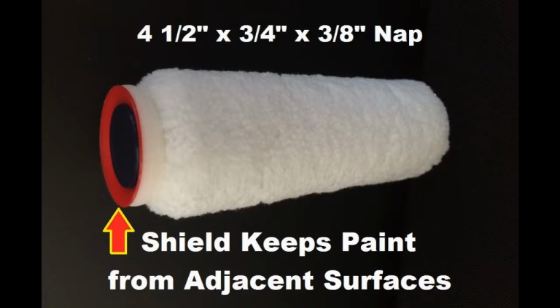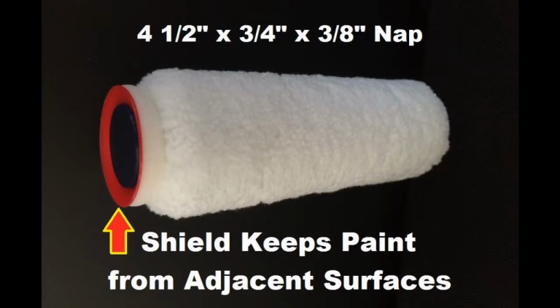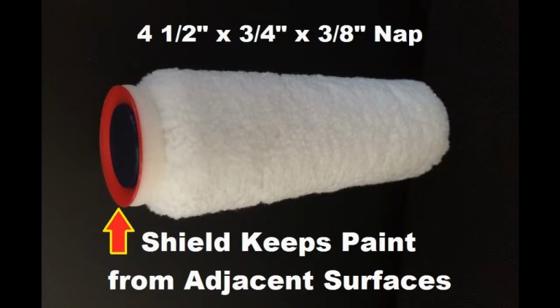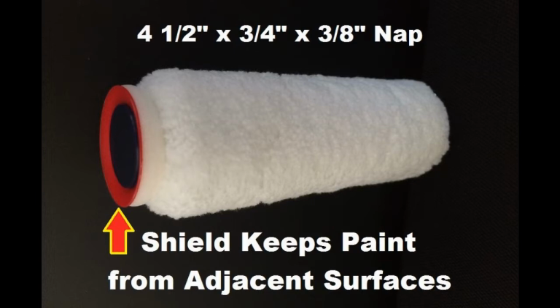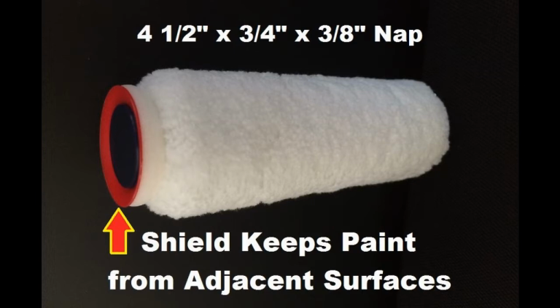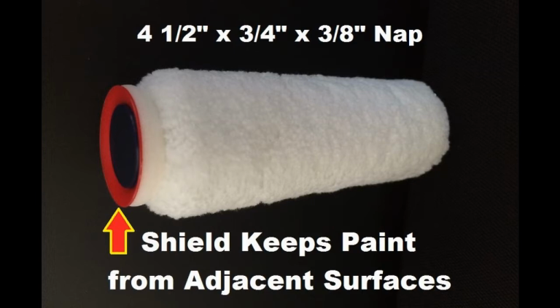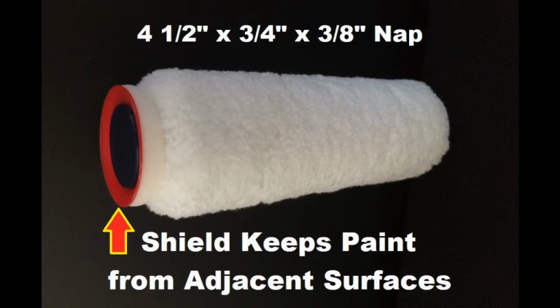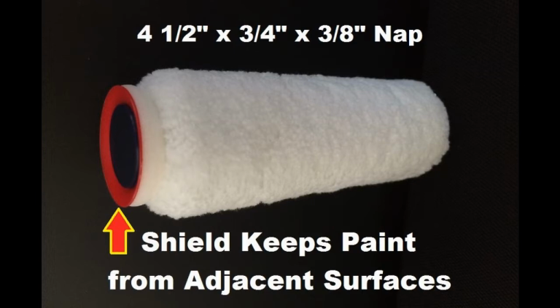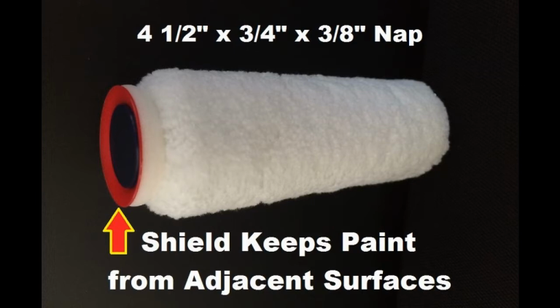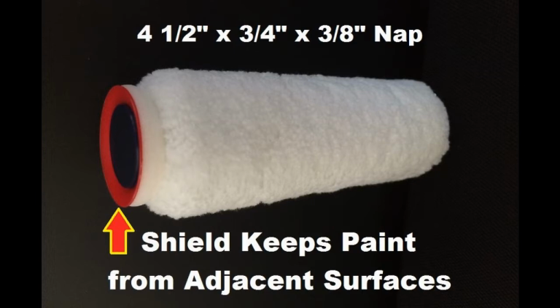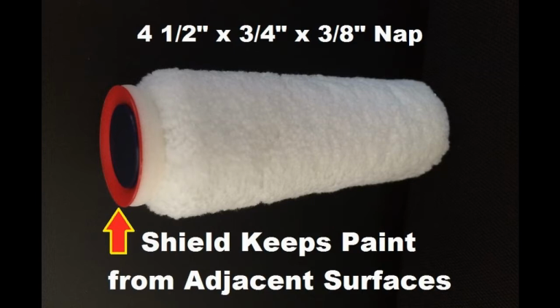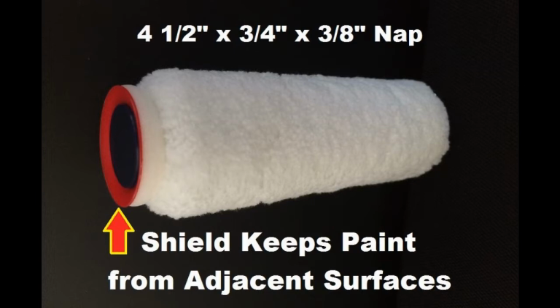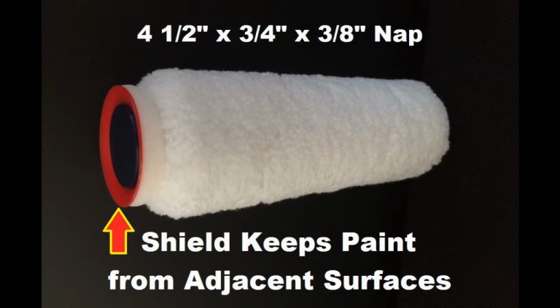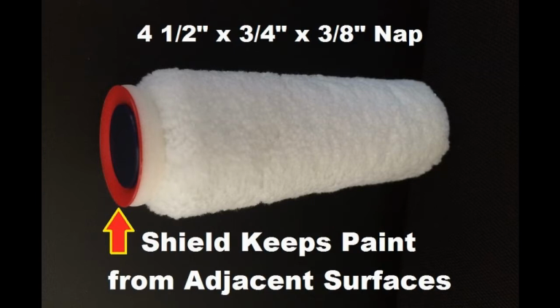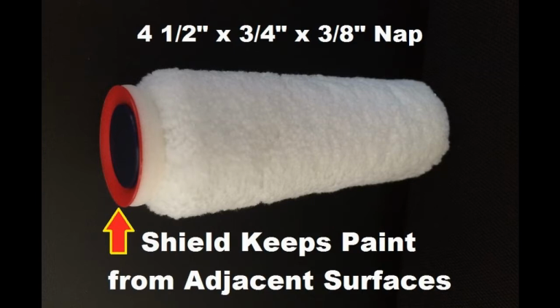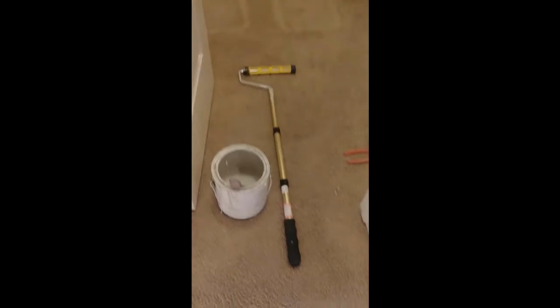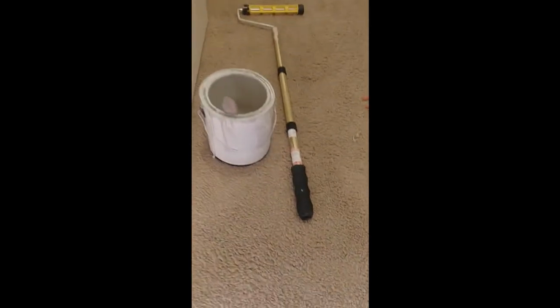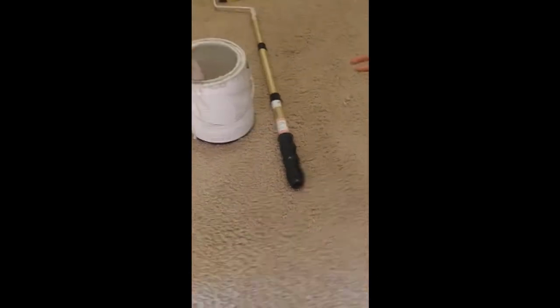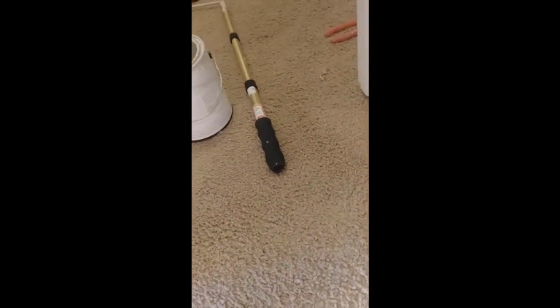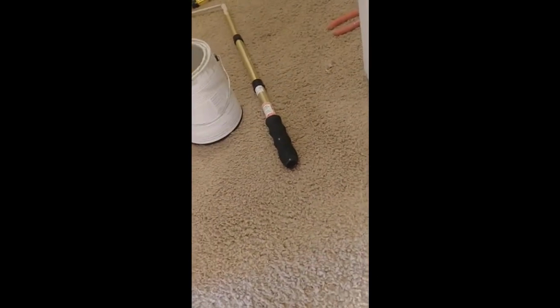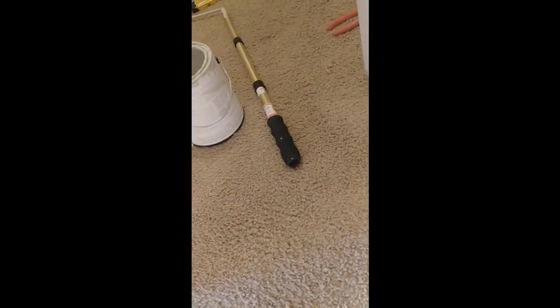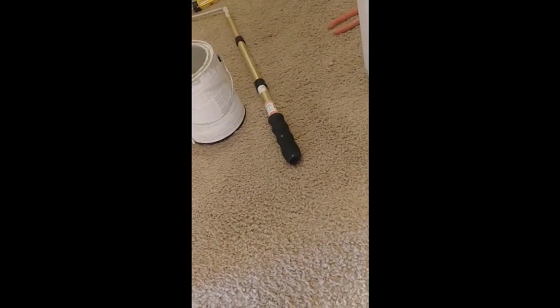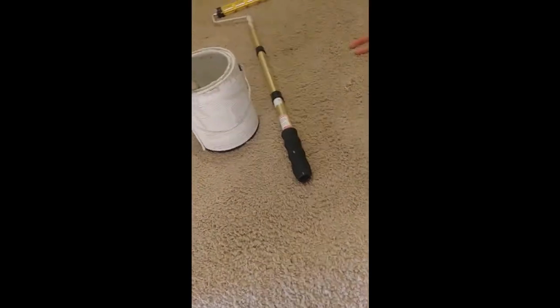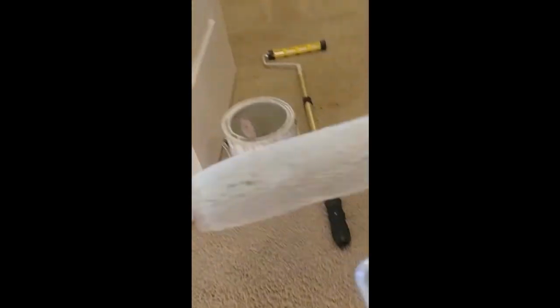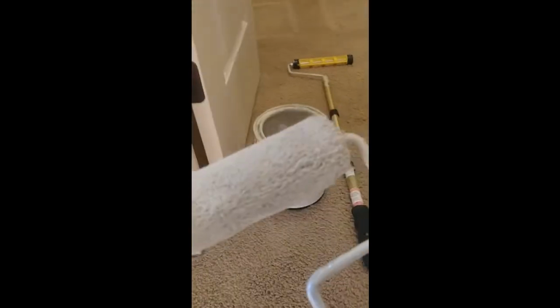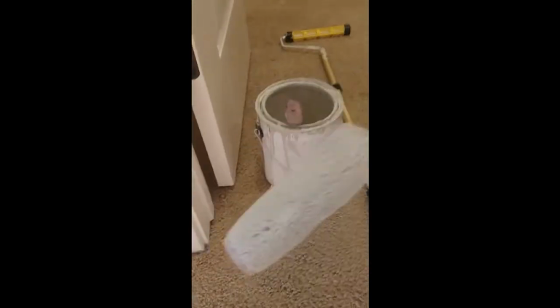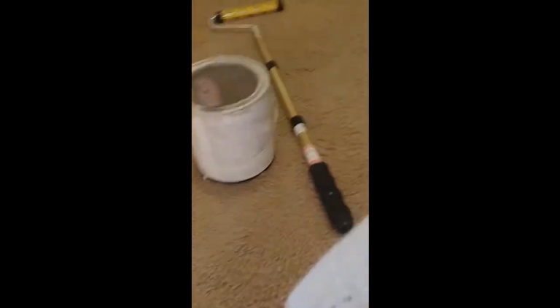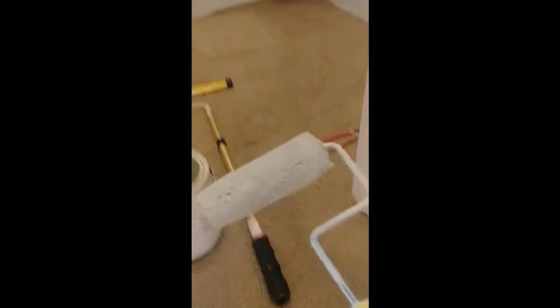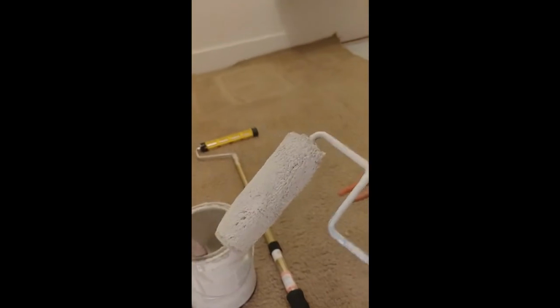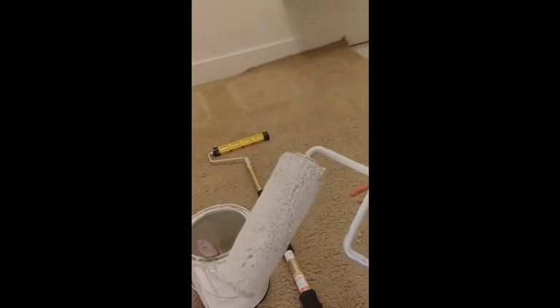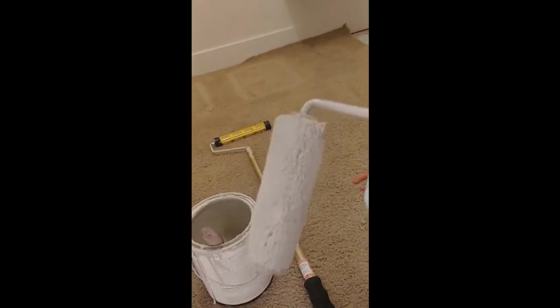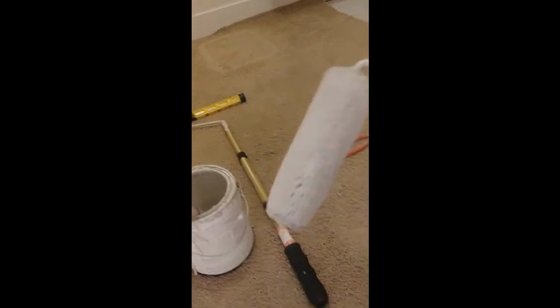A little practice using them, but once you figure them out, man, you can save a tremendous amount of time. They are really a brilliant idea. Basically, this is more of a big jumbo weenie roller.